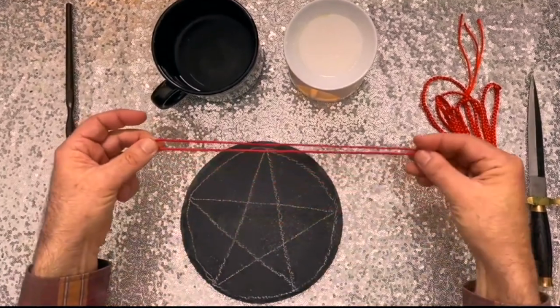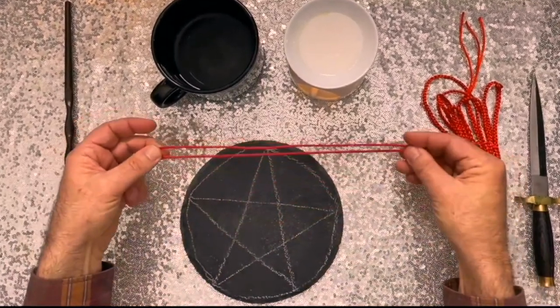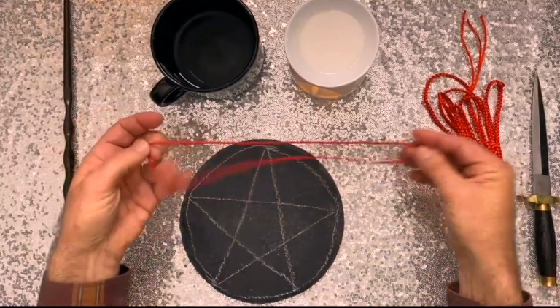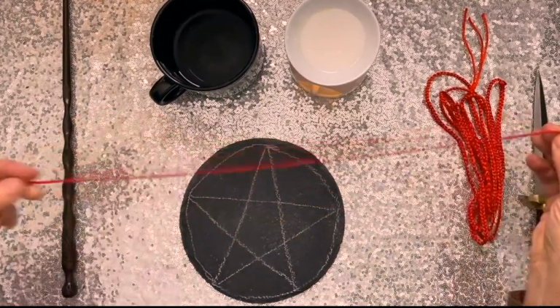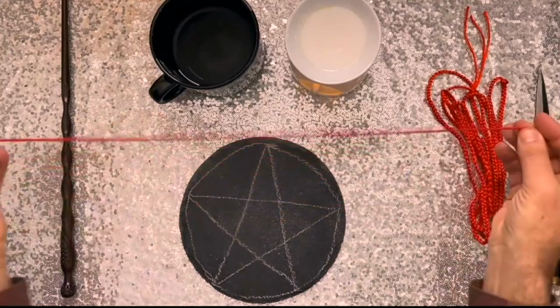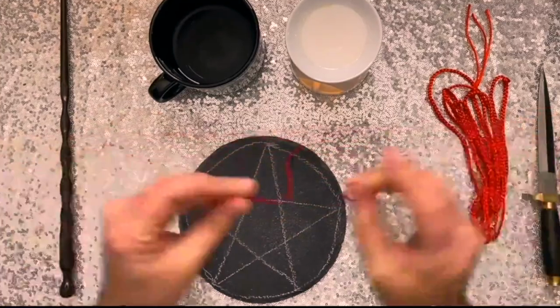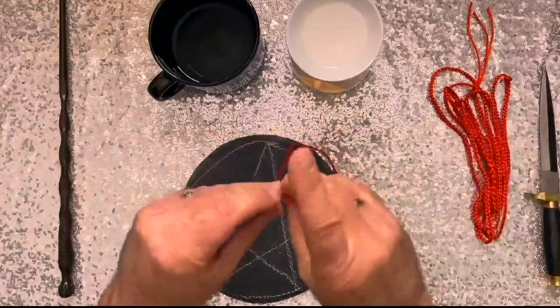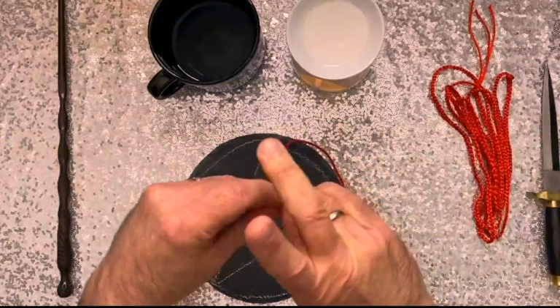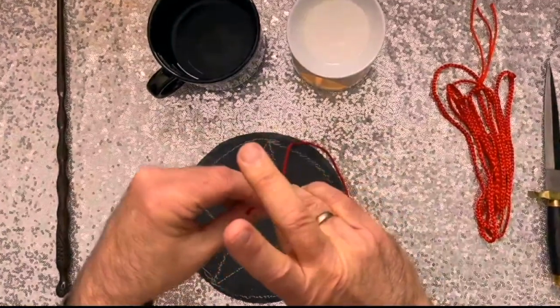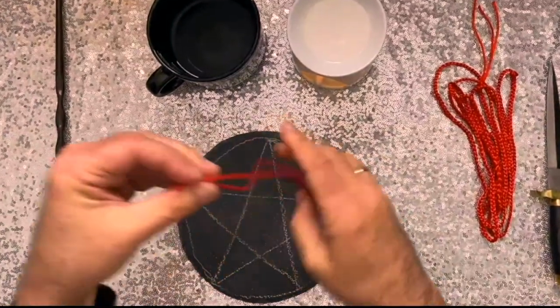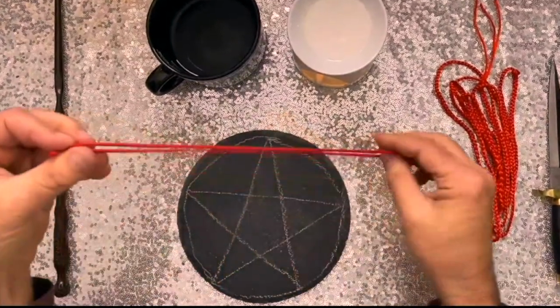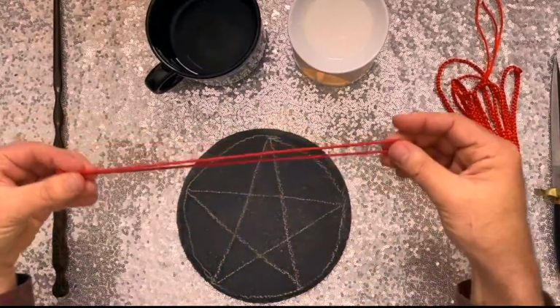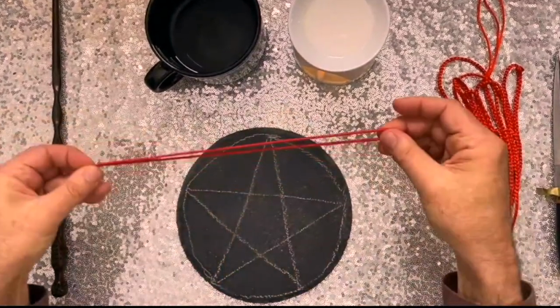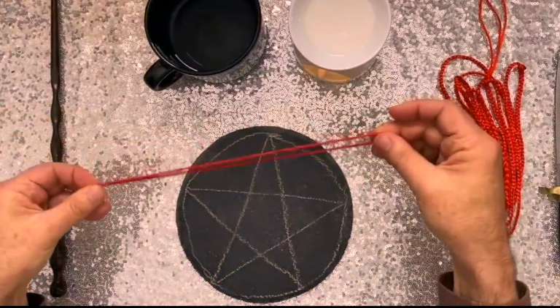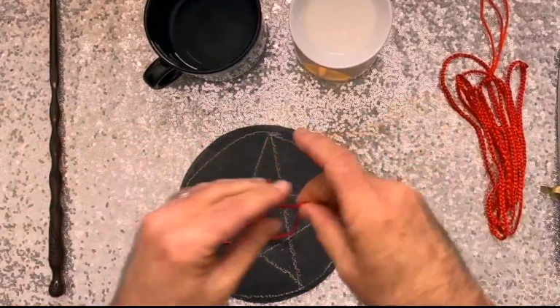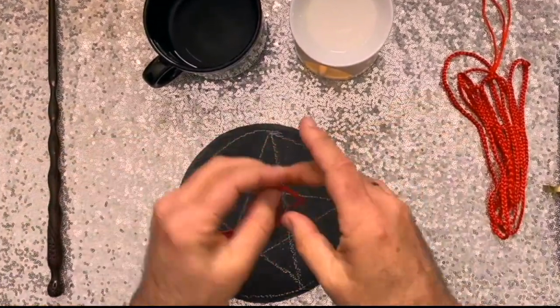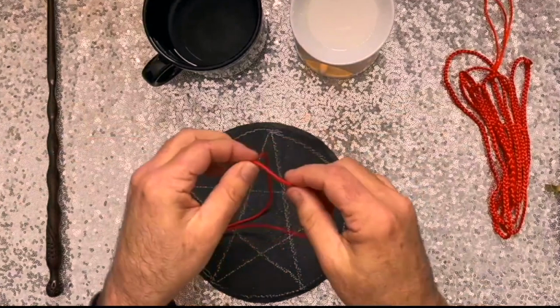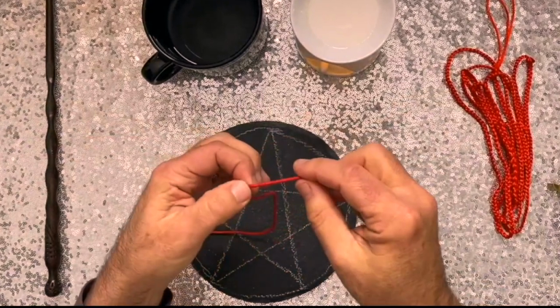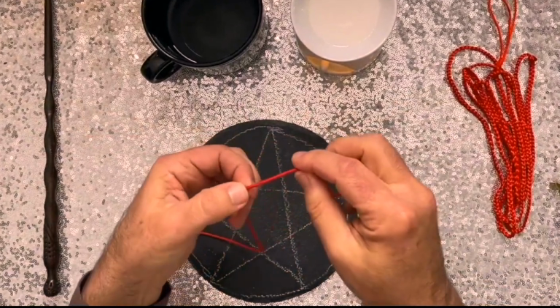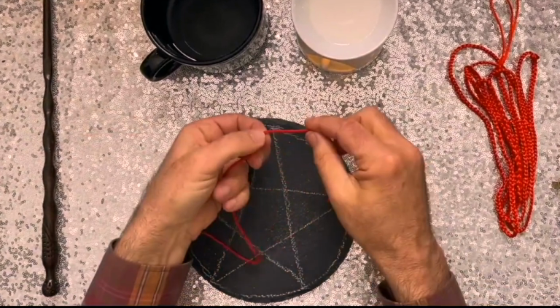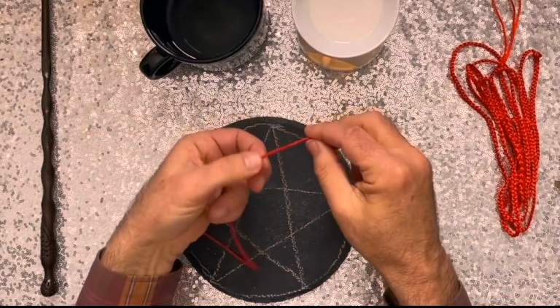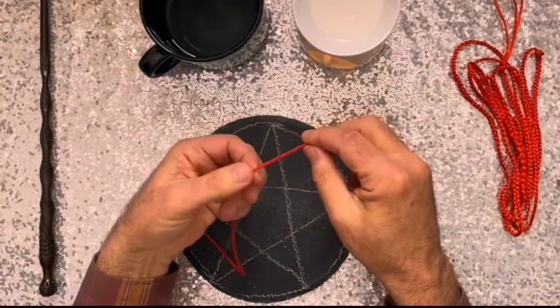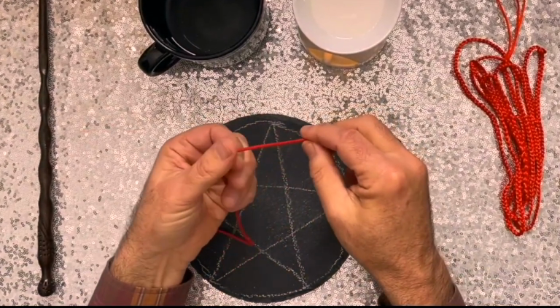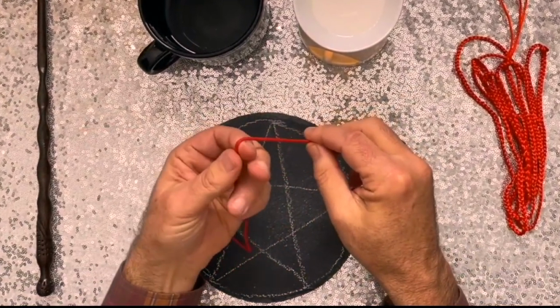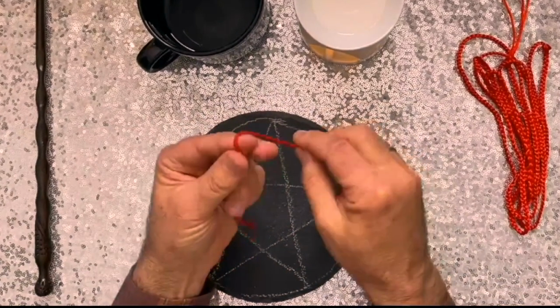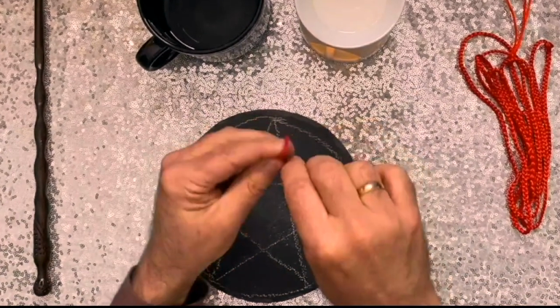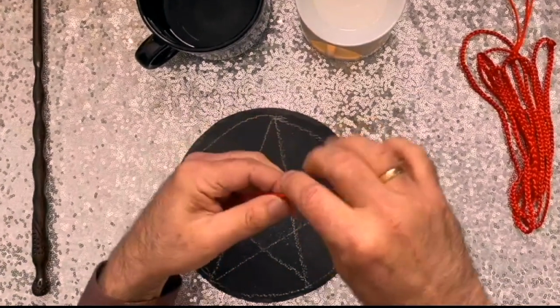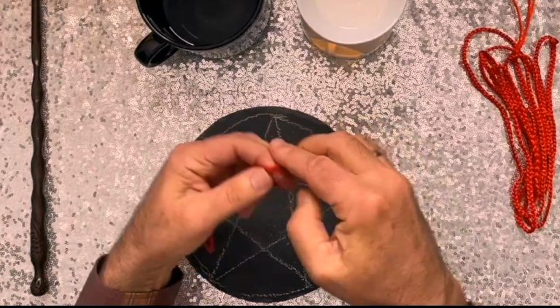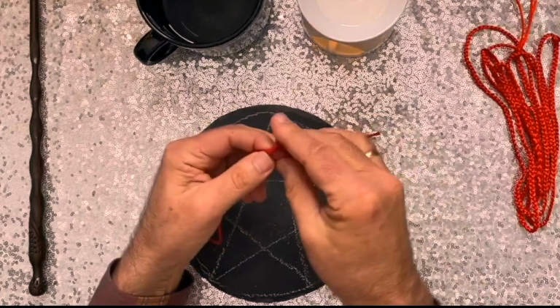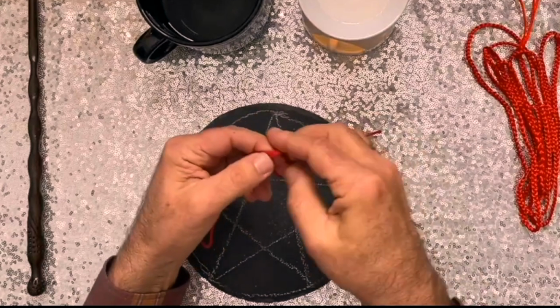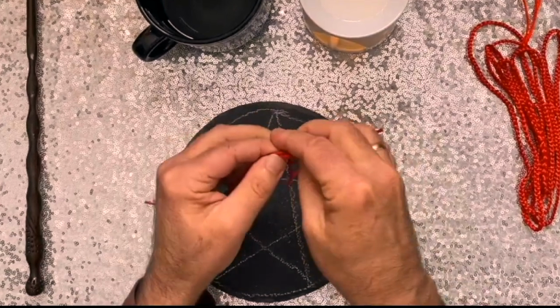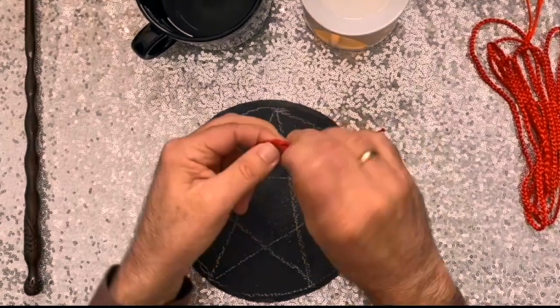What I'm doing is I'm finding the center point of this cord by meeting the two ends together. And then I just keep my finger on that center point. And then I start the spell, keeping in mind what I desire. By knot of one, the spell's begun.